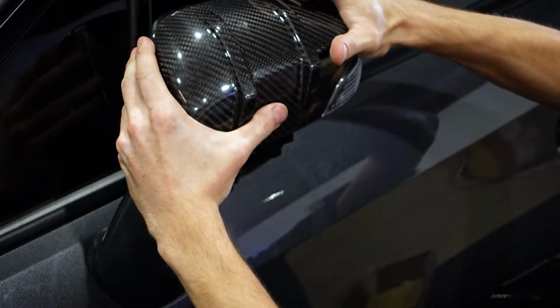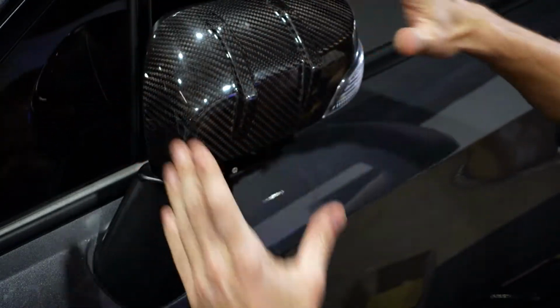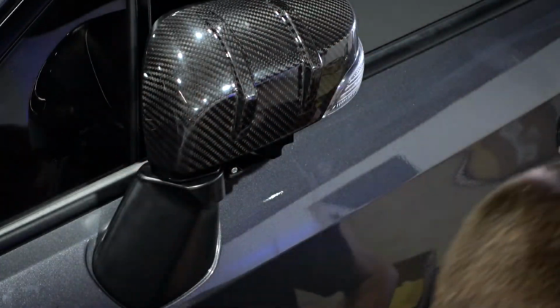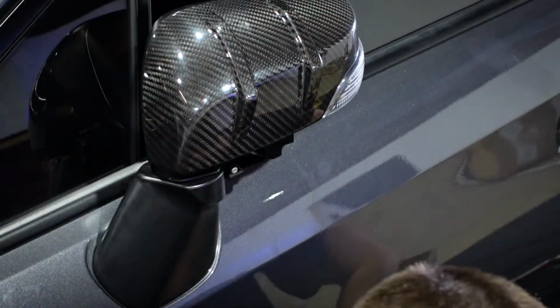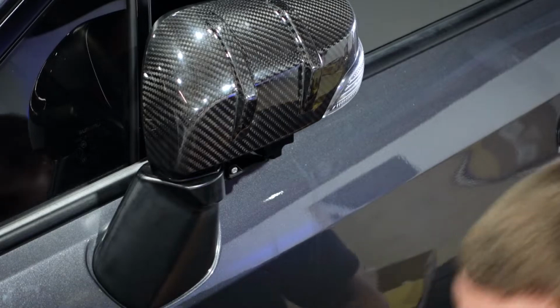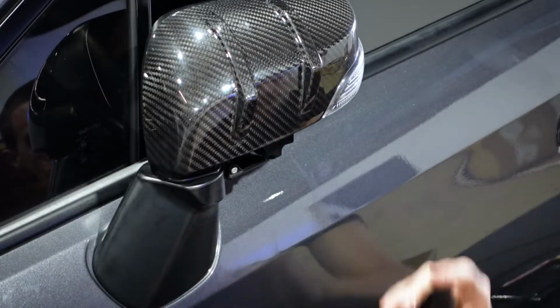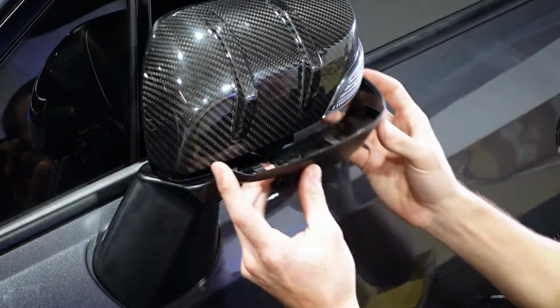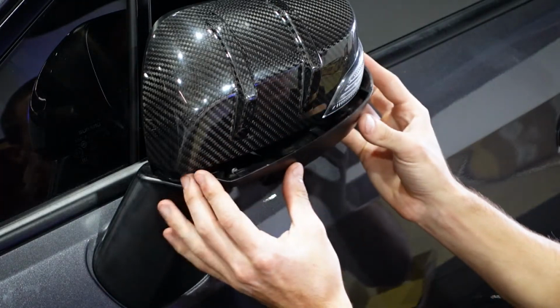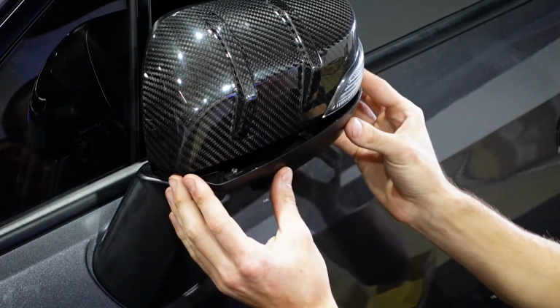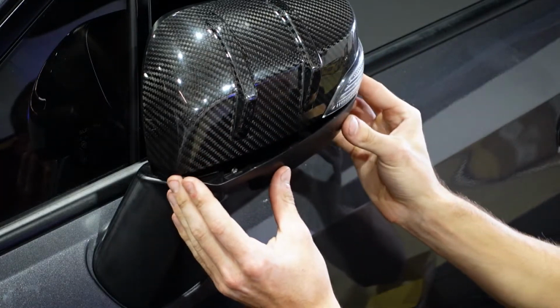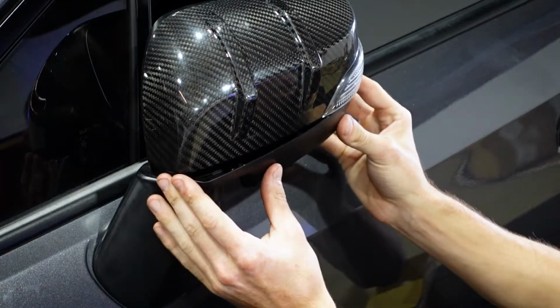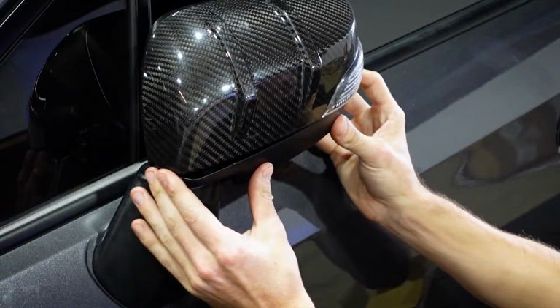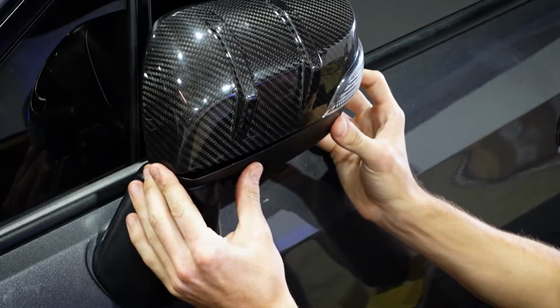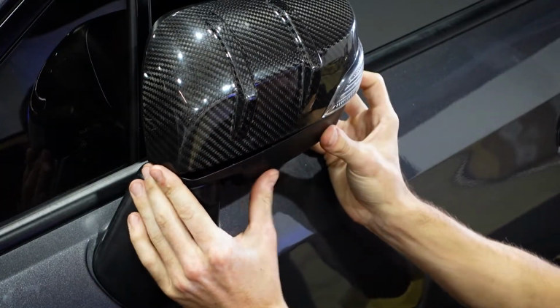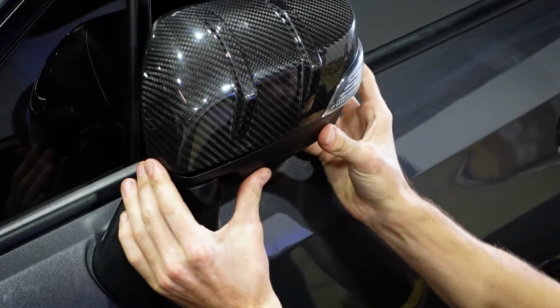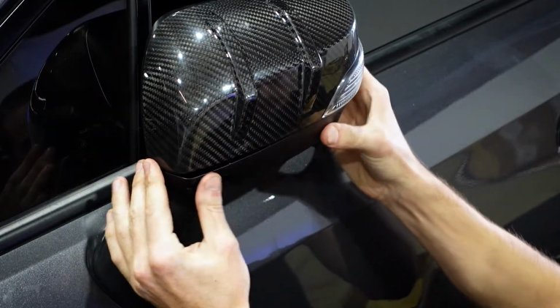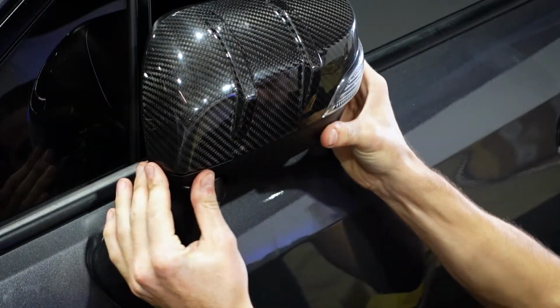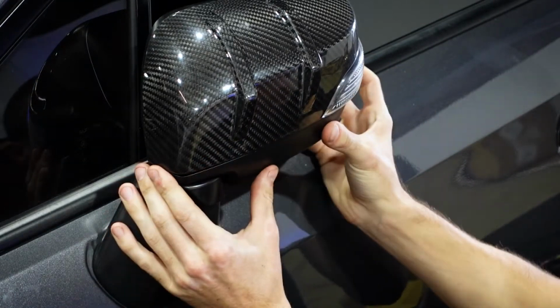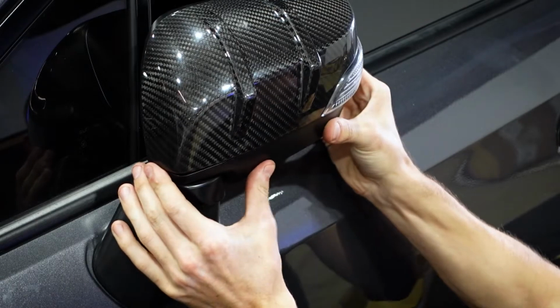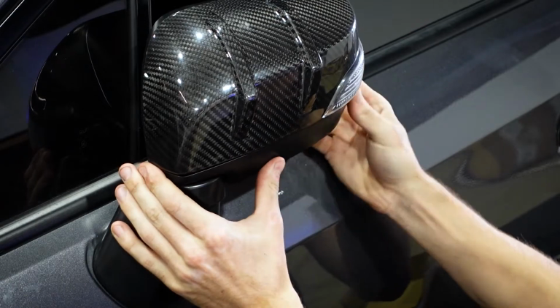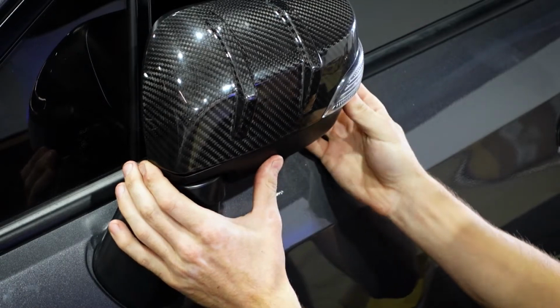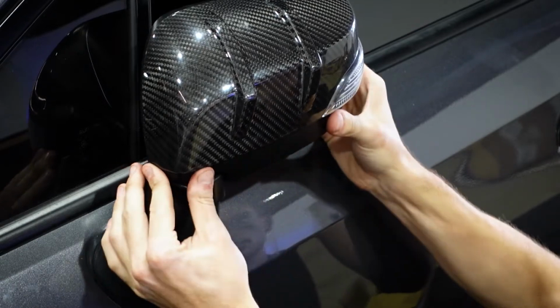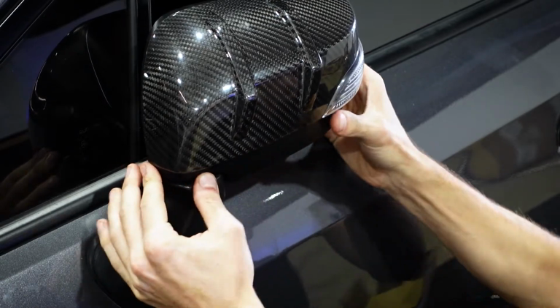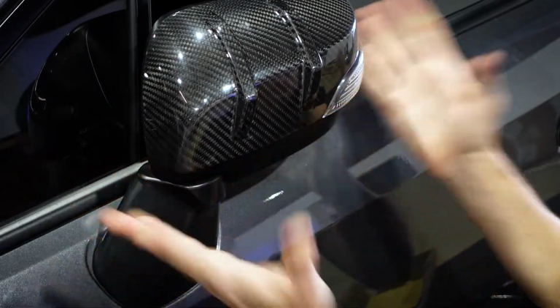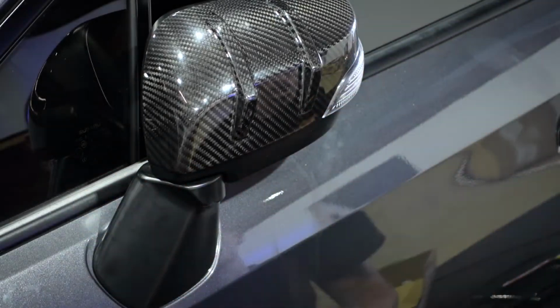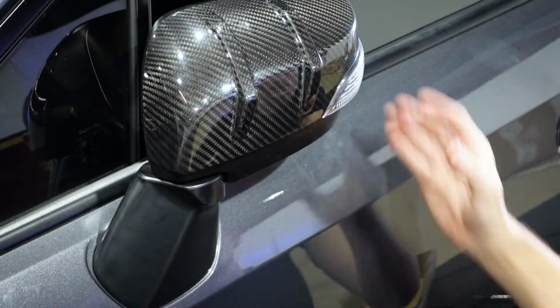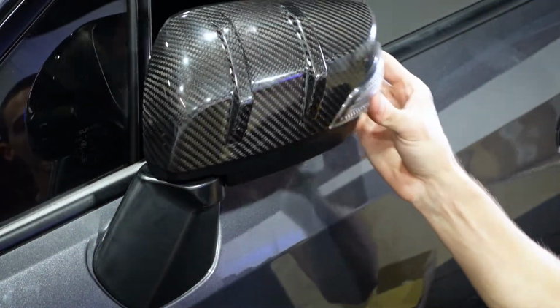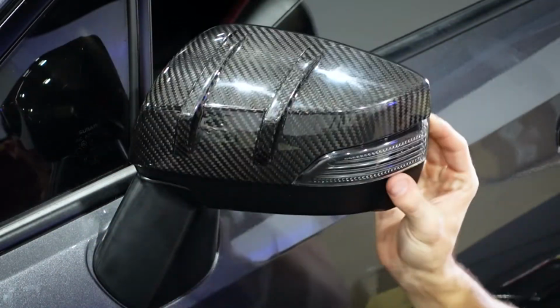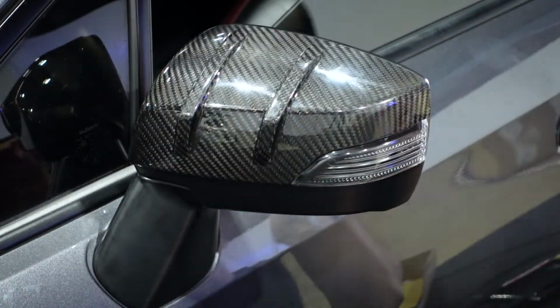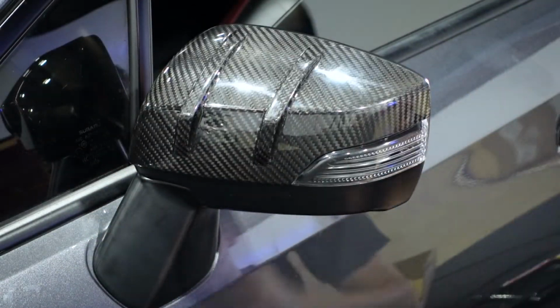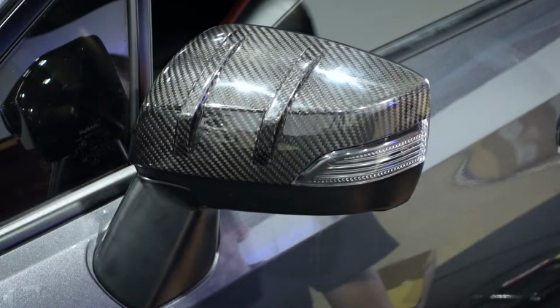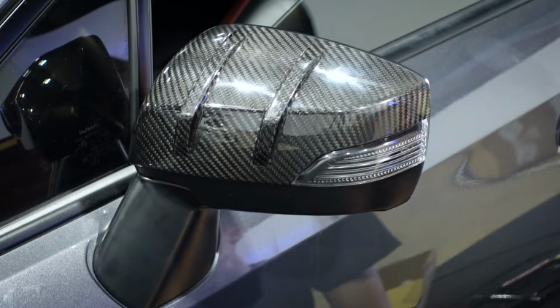Just like that — take the bottom cover and slide that back into place and push to clip it in. Spin it back out and we're done. It's that simple.